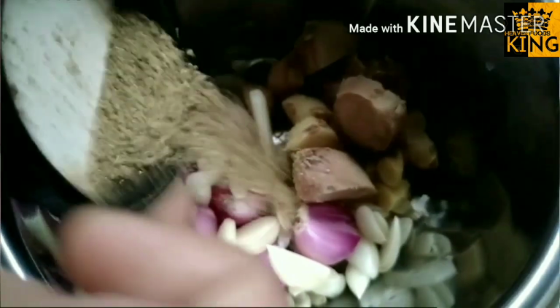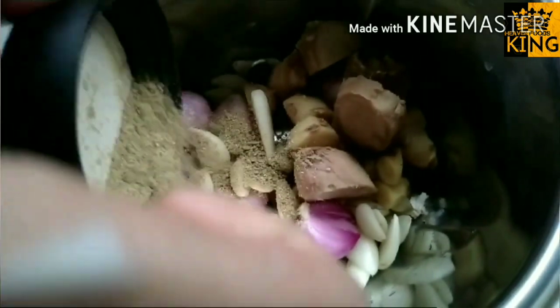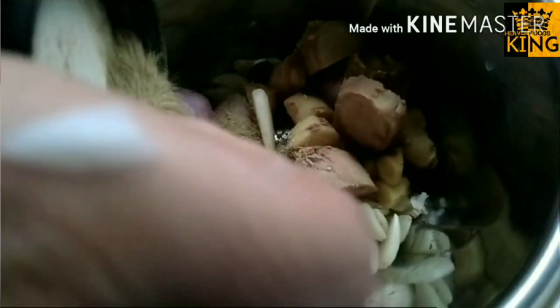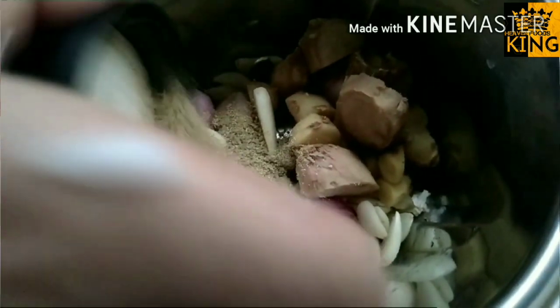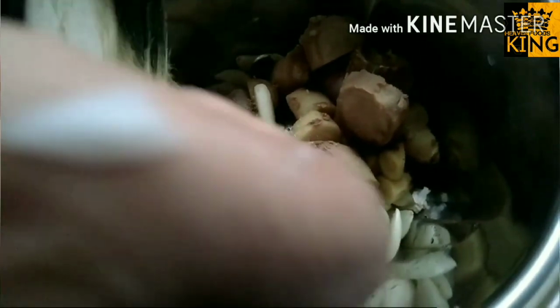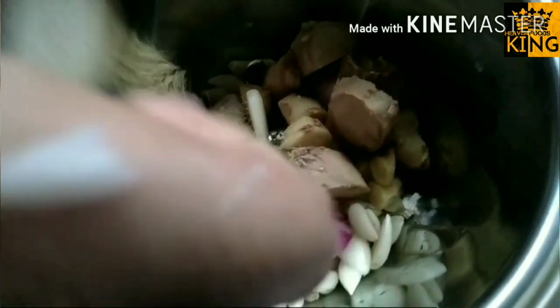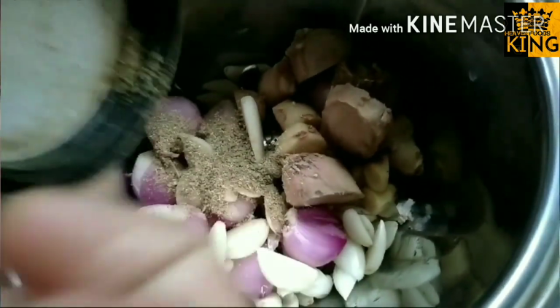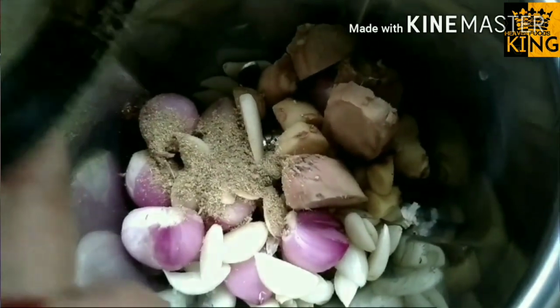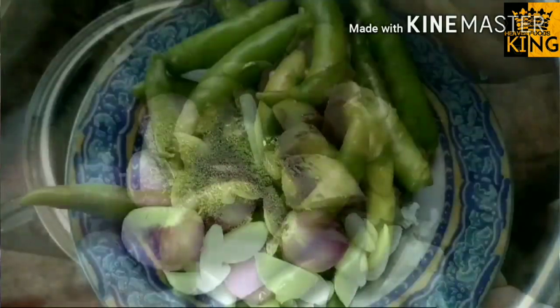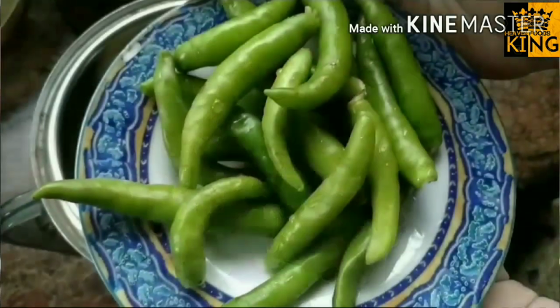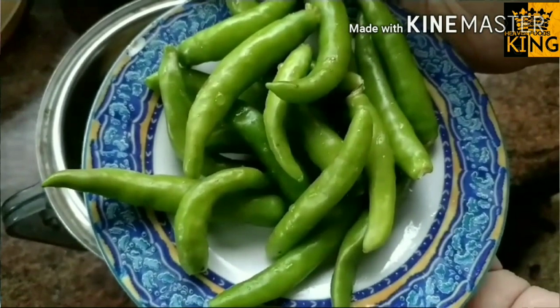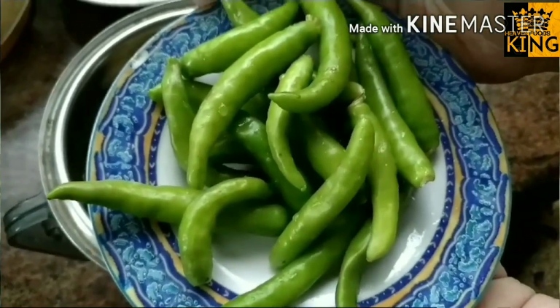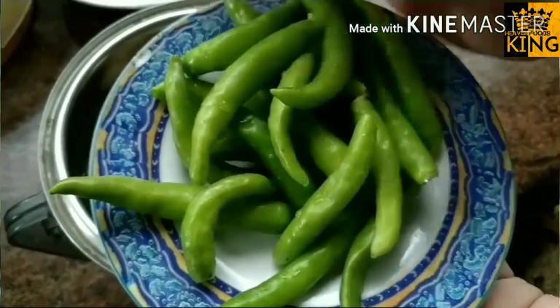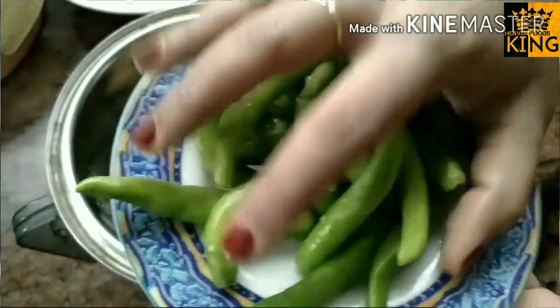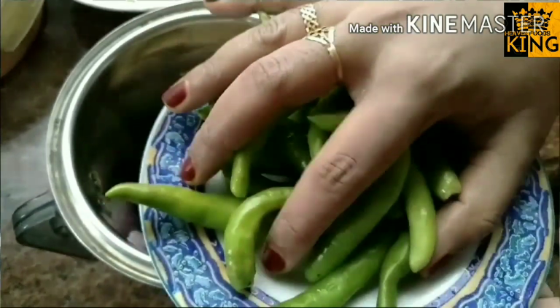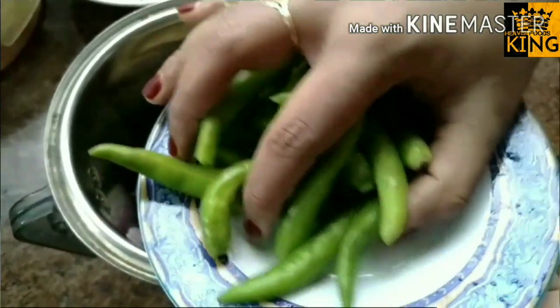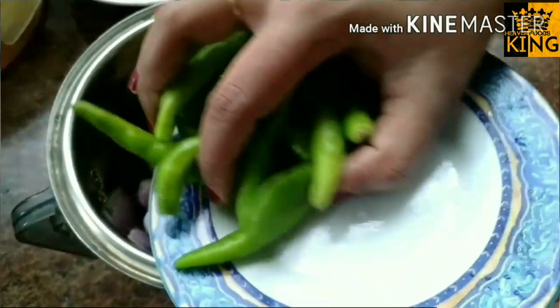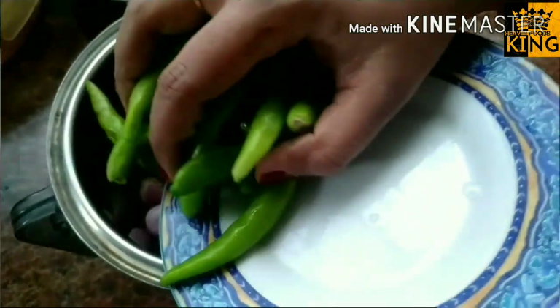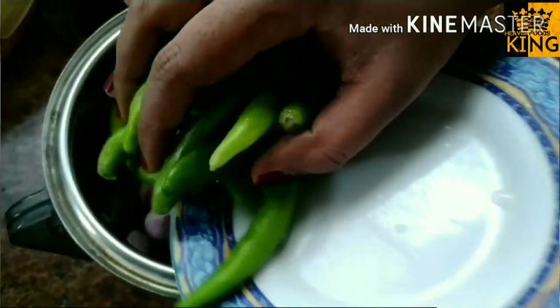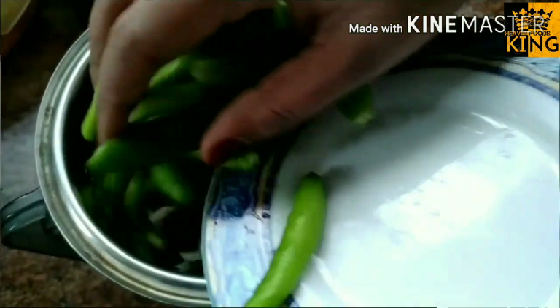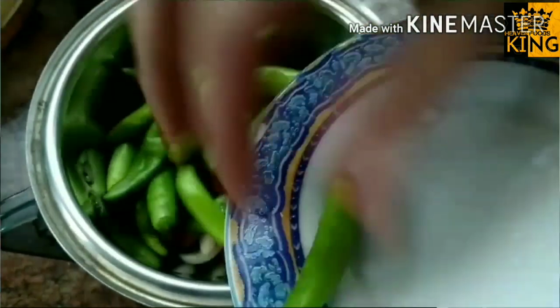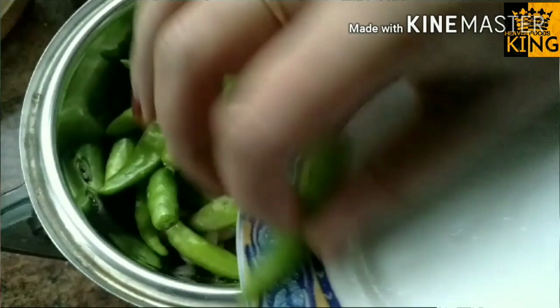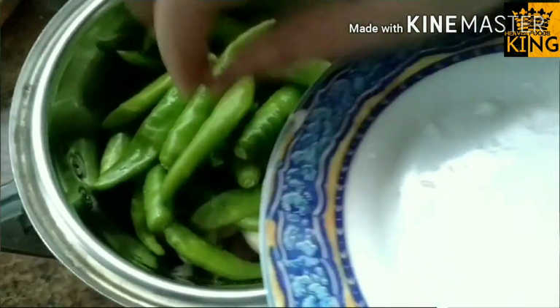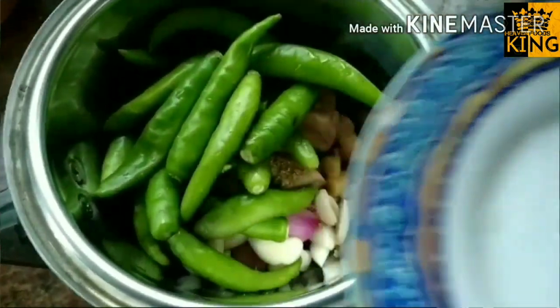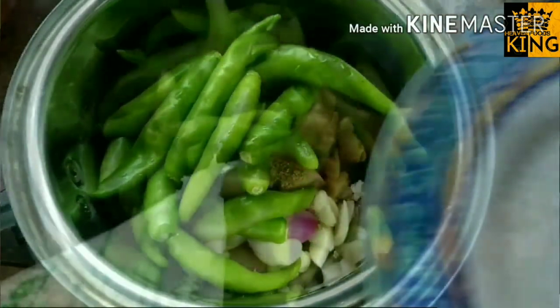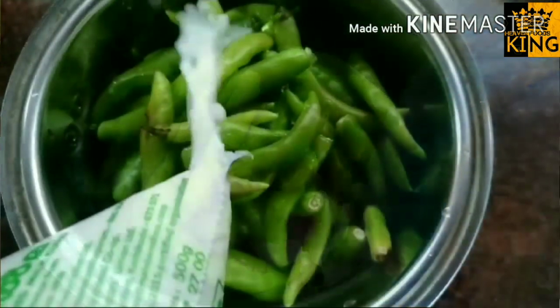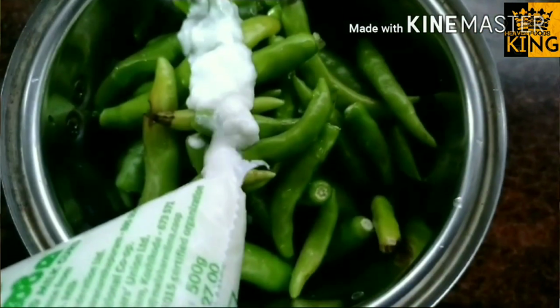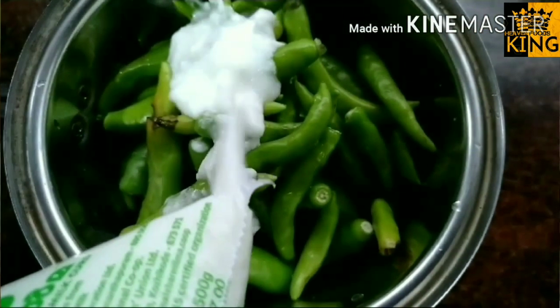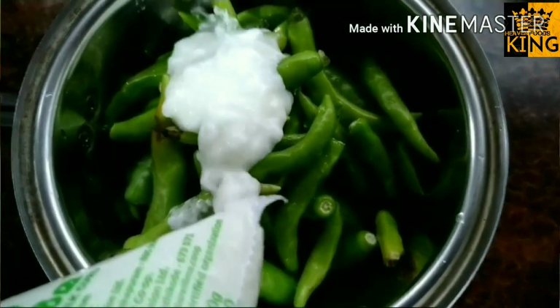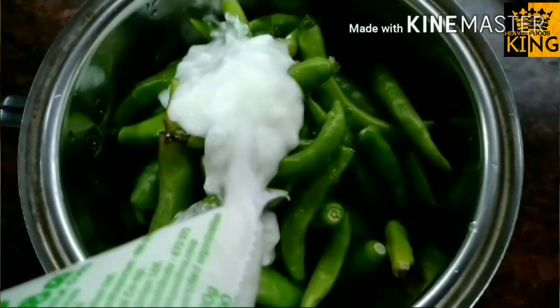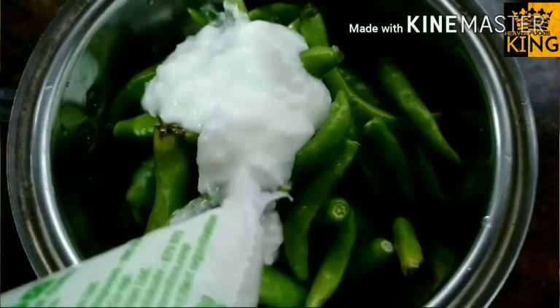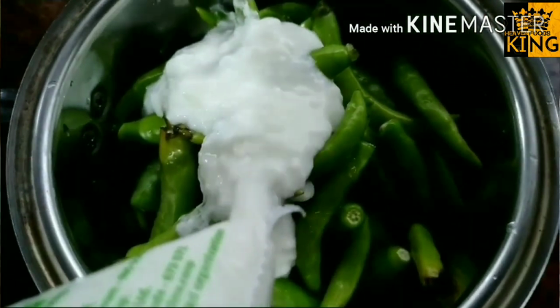Add in the bowl. Add the recipe in the bowl. I am going to make this recipe.